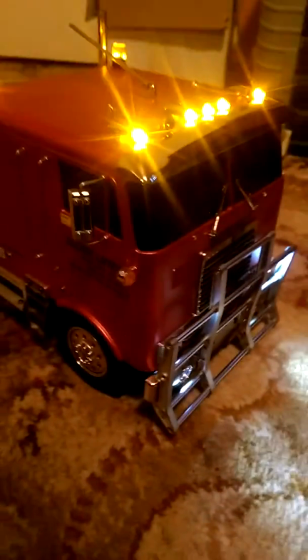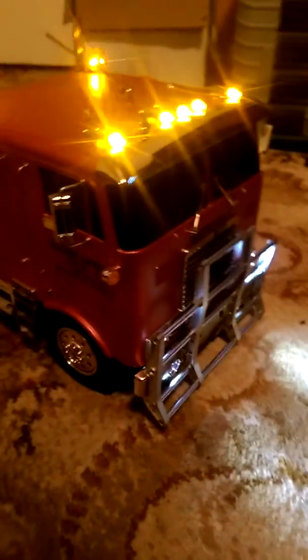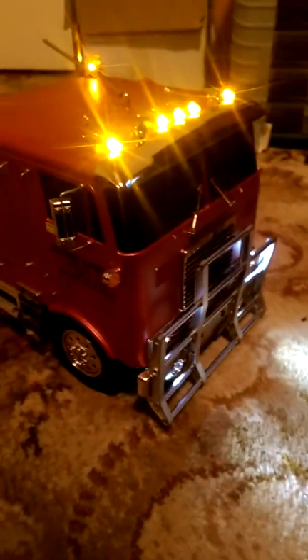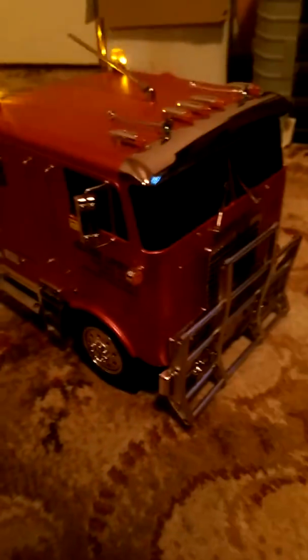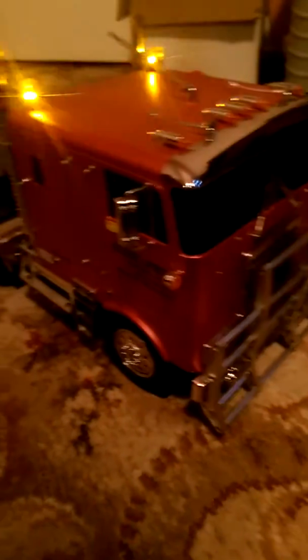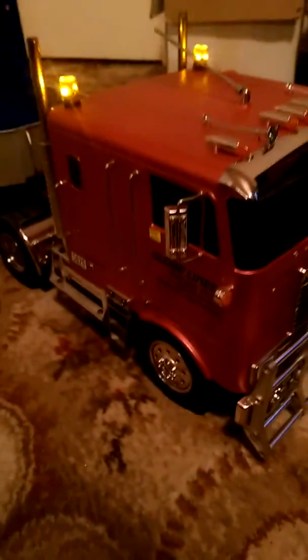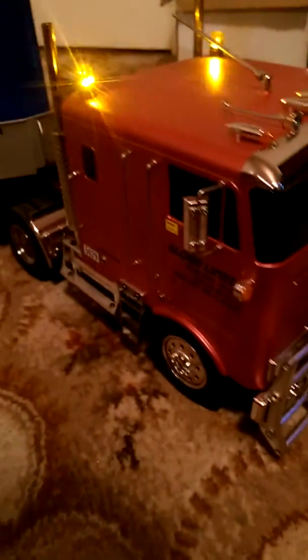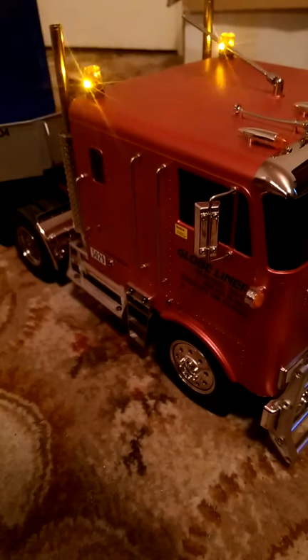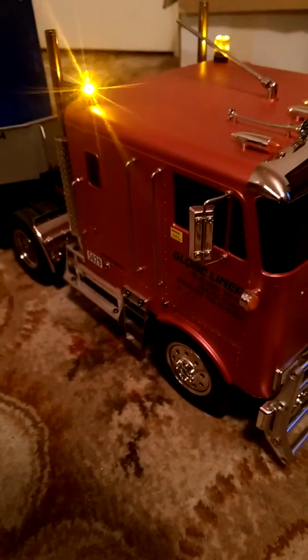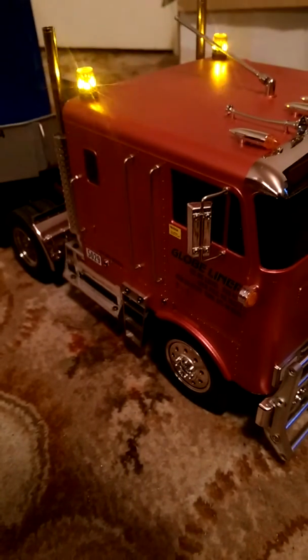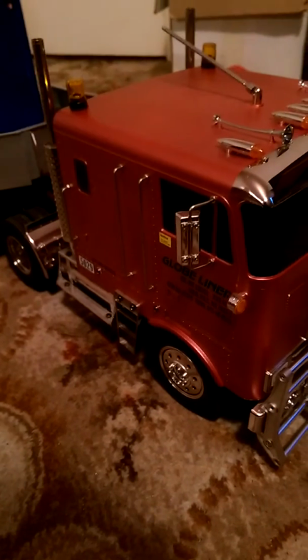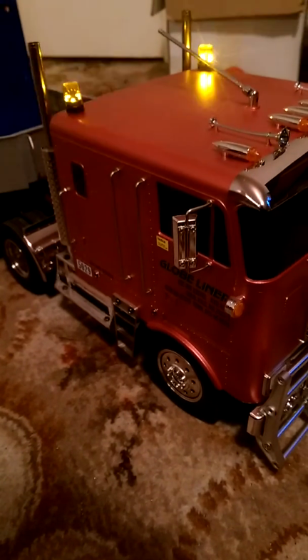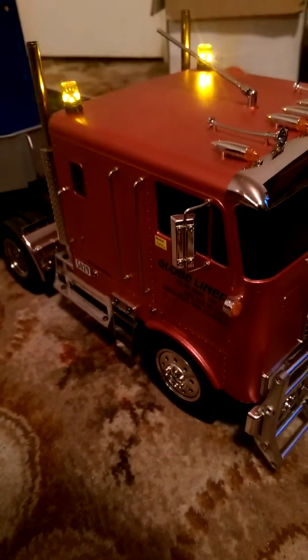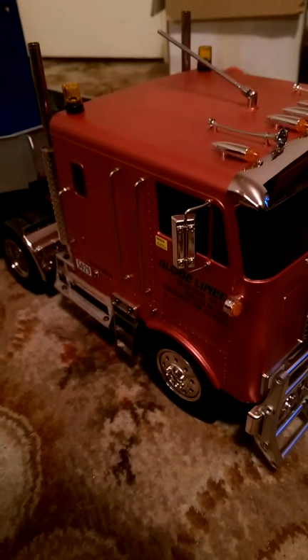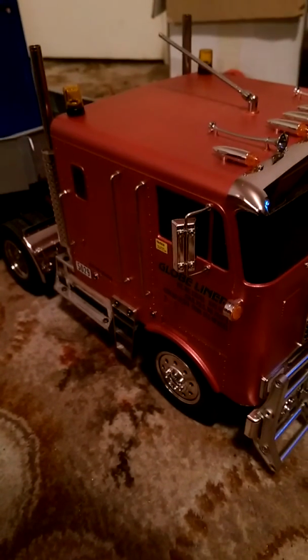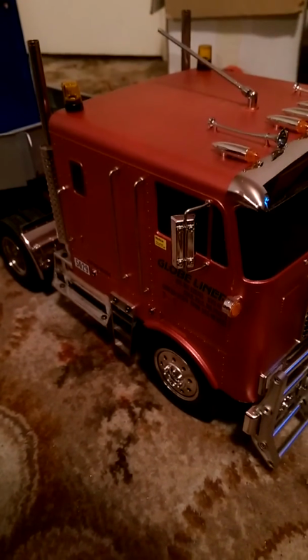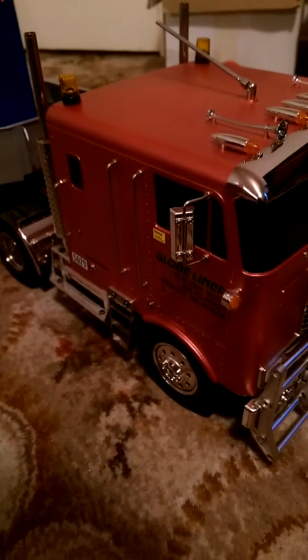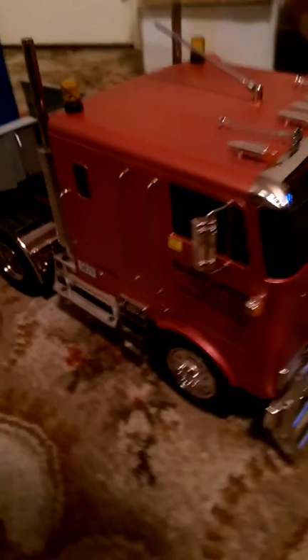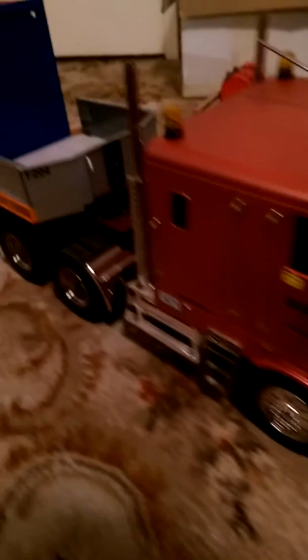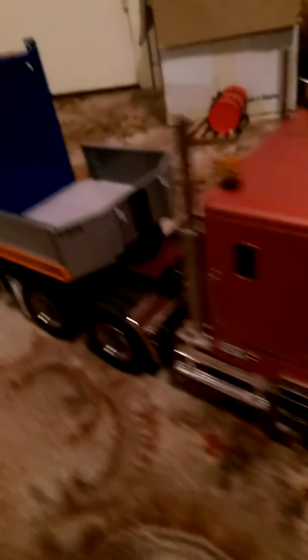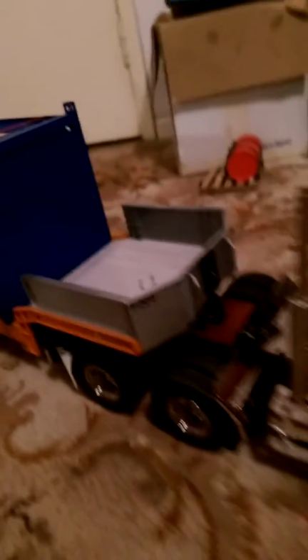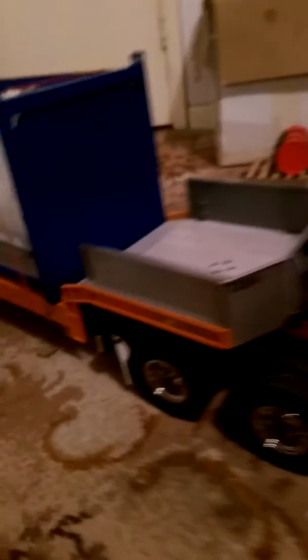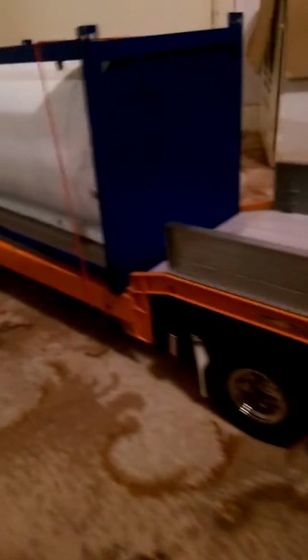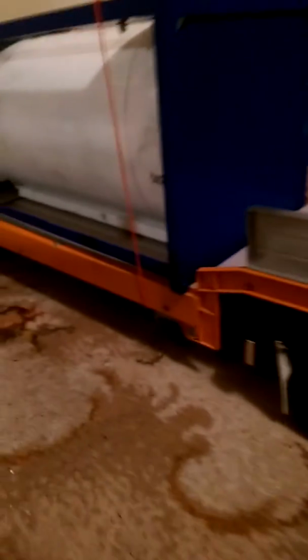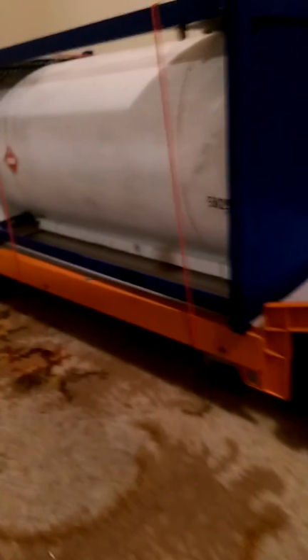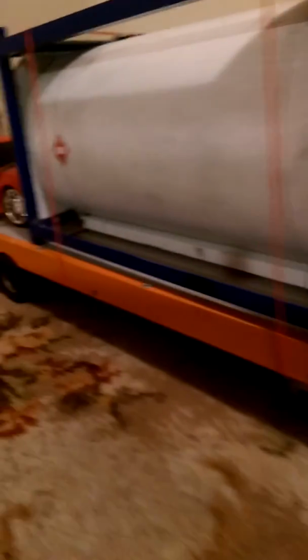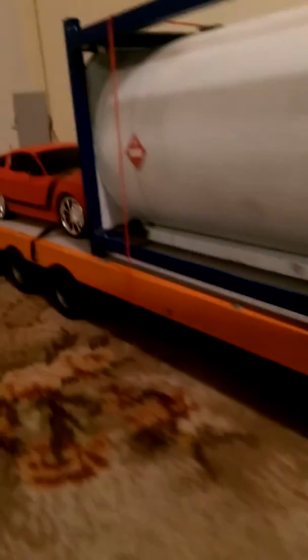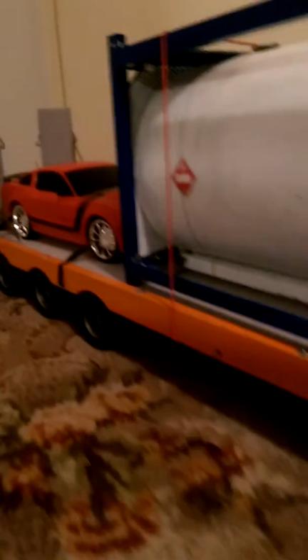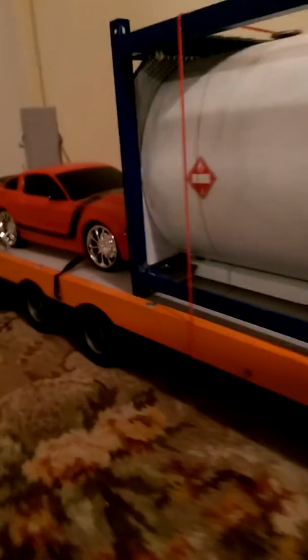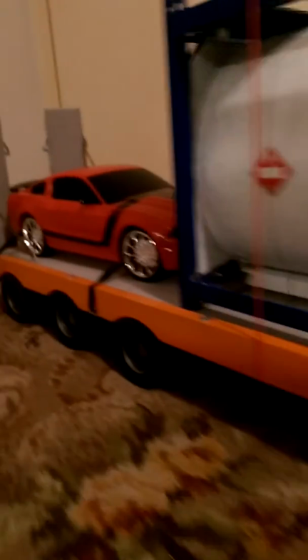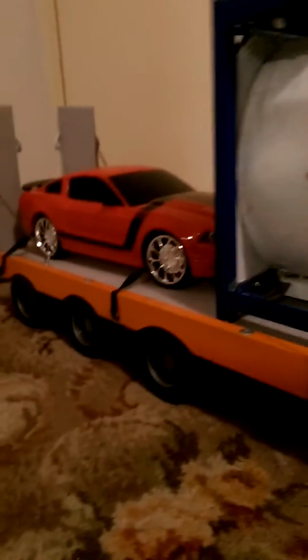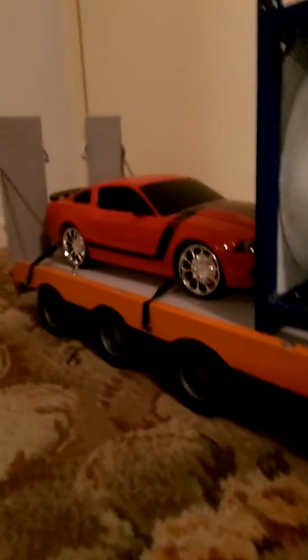That's what I've been doing to my truck. Question is, what have you been doing to yours? There's my trailer, and there's my Mustang on the back. Isn't that pretty?